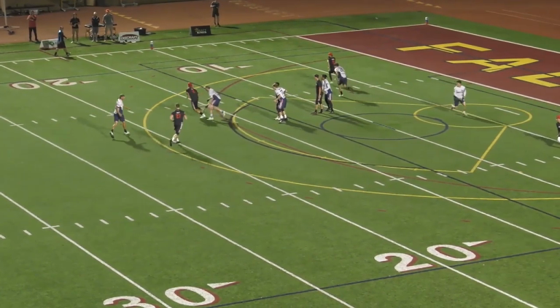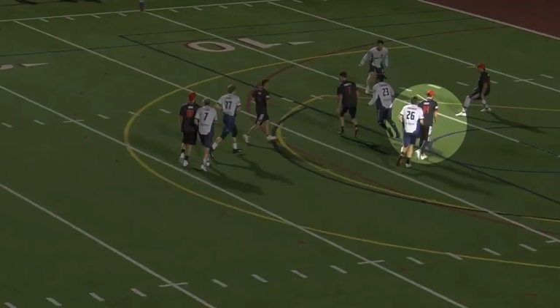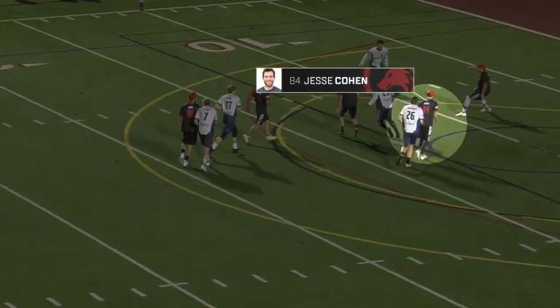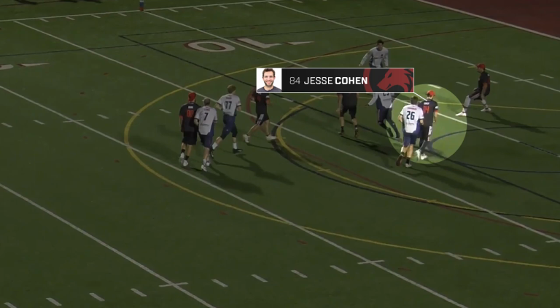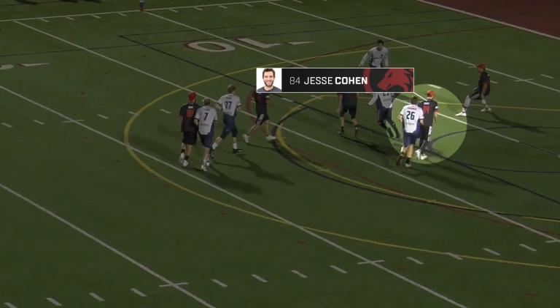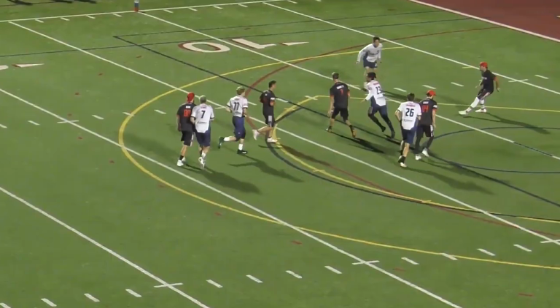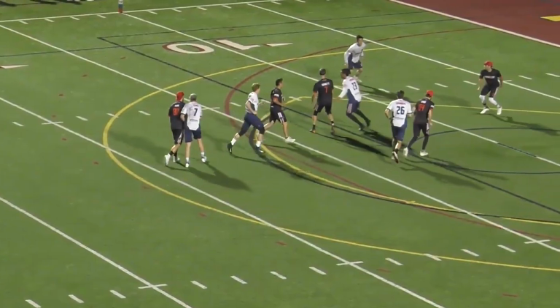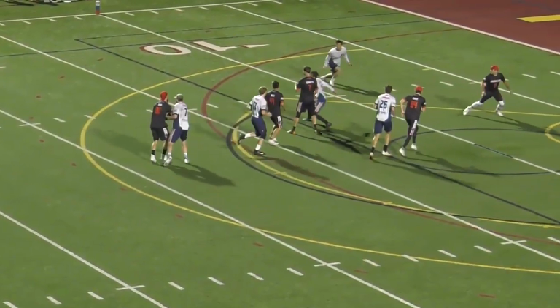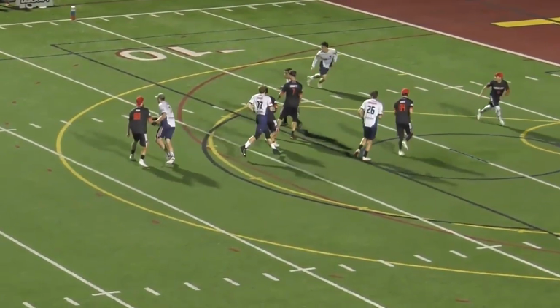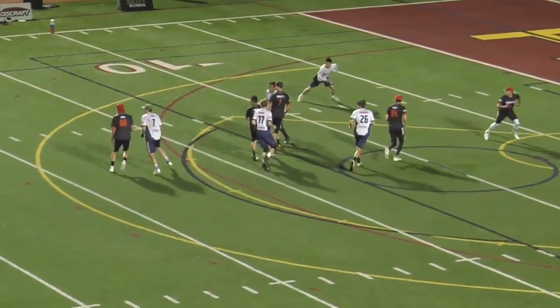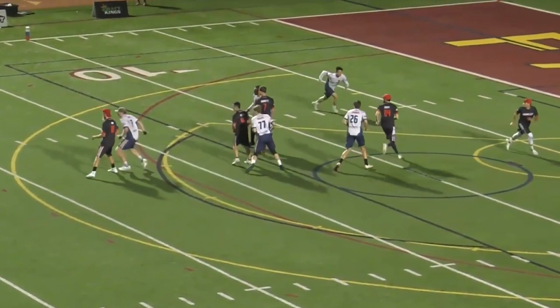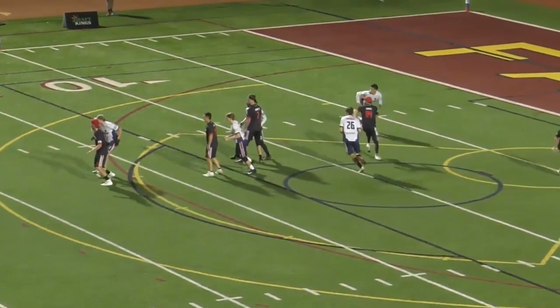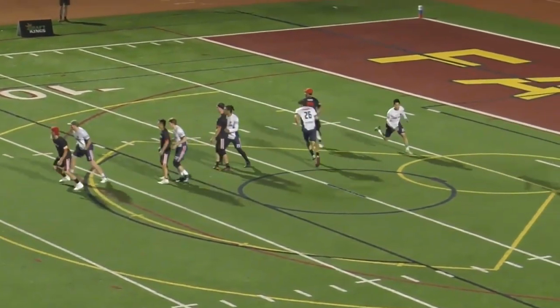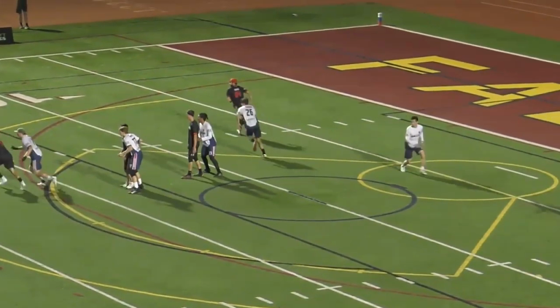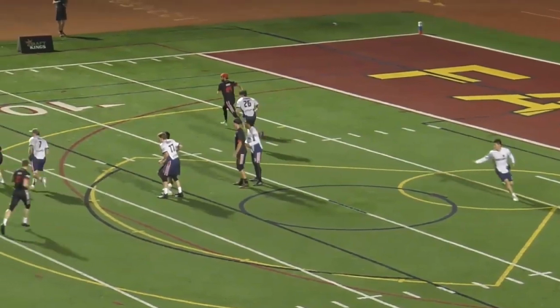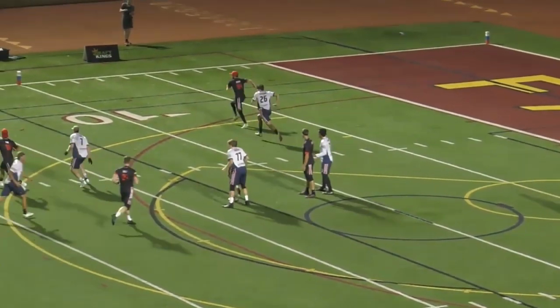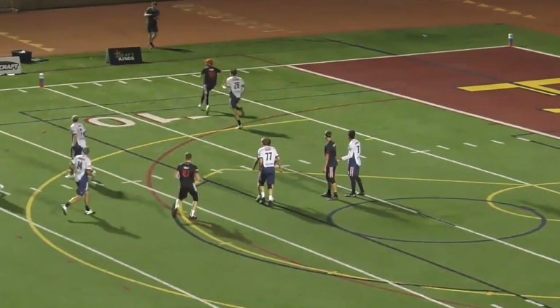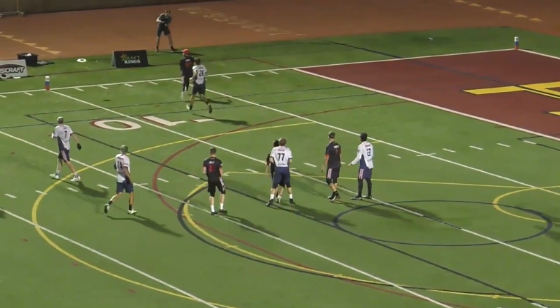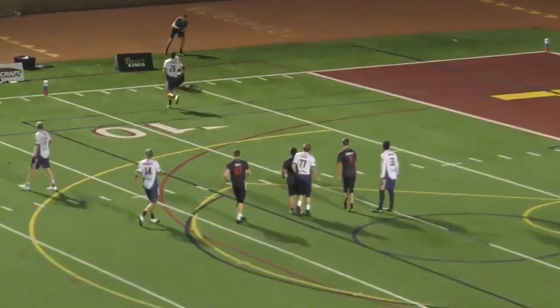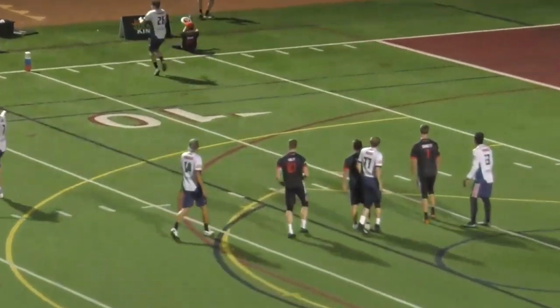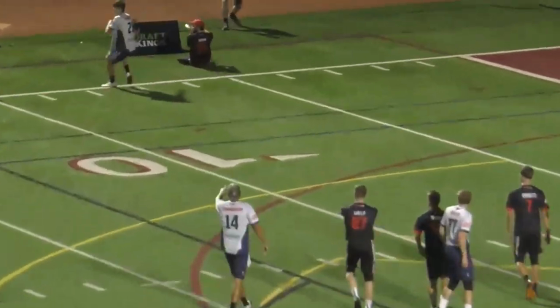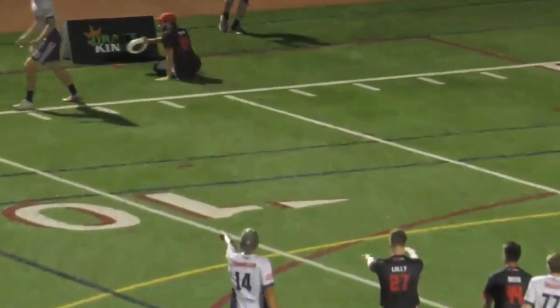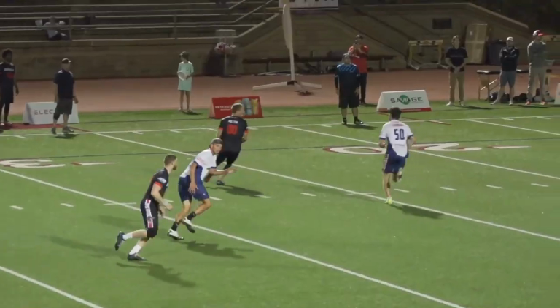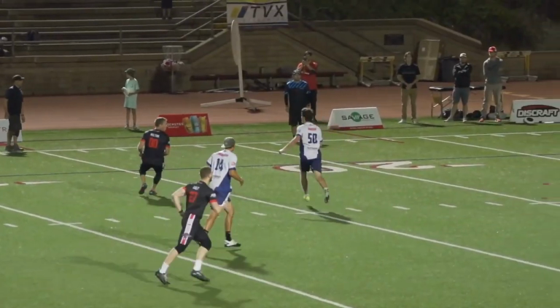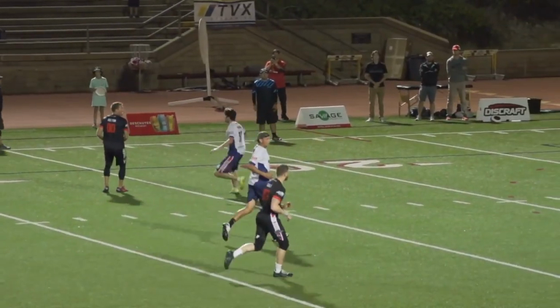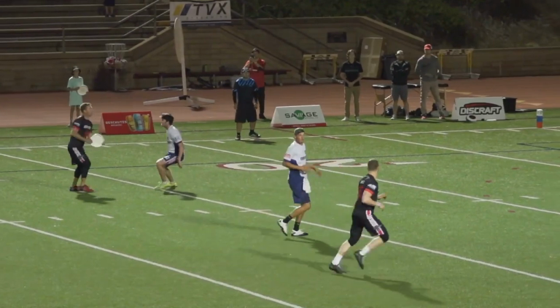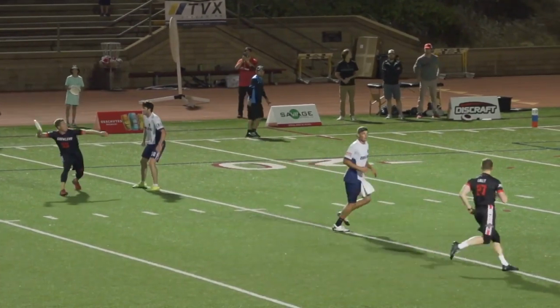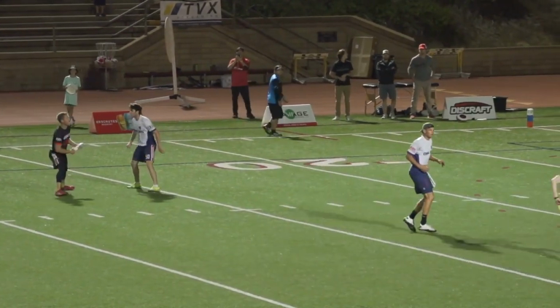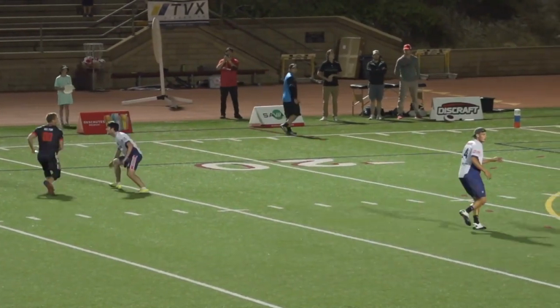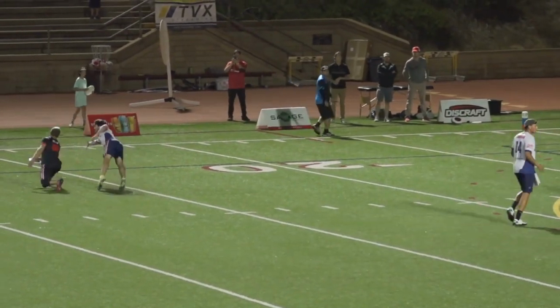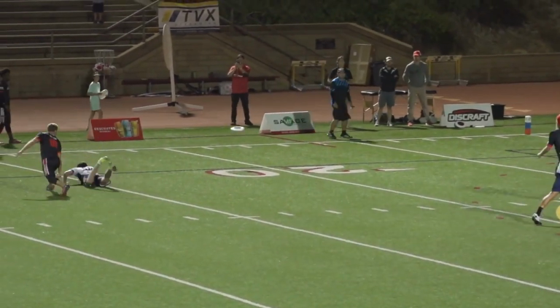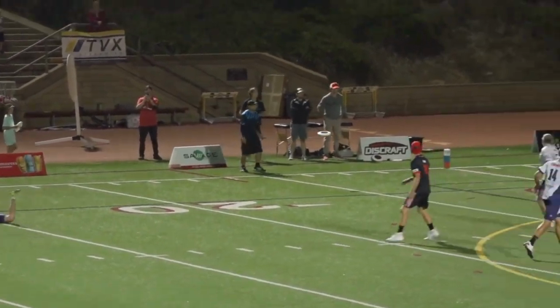Now watch Jesse Cohen, whose defender had been trailing him since the throw to Helton. He times a perfect follow-up cut to the break side once that defender is cleared out of the space. Goose hits him with a backhand break, and the Growlers convert for the game-winning goal over Dallas.